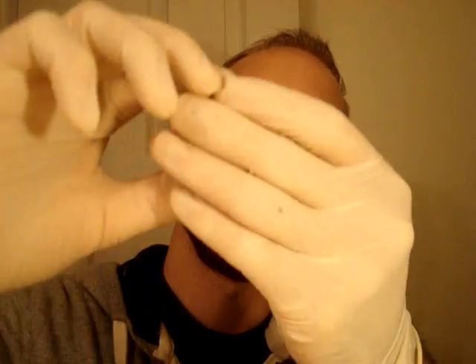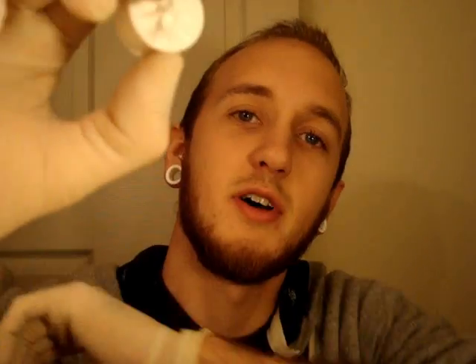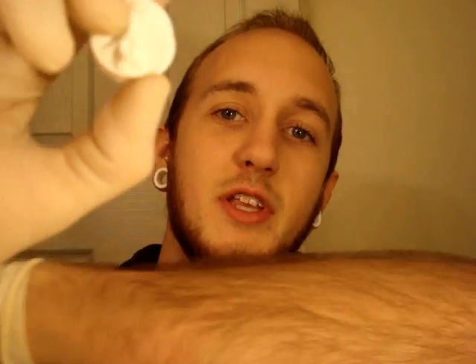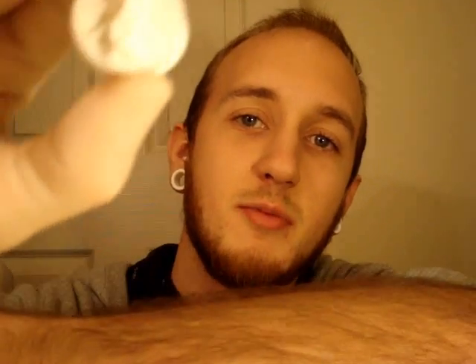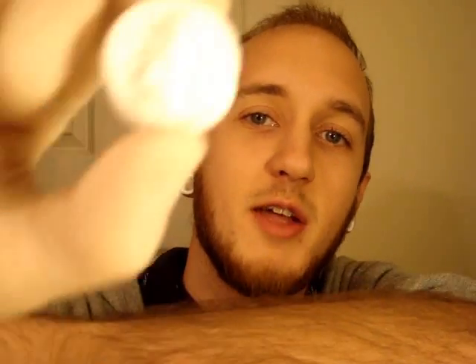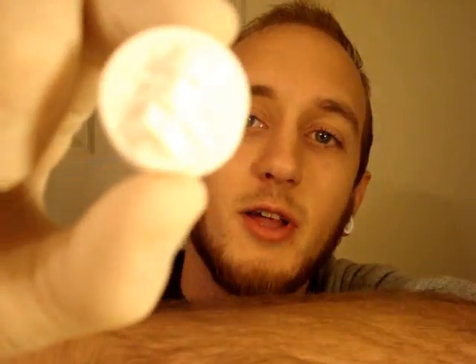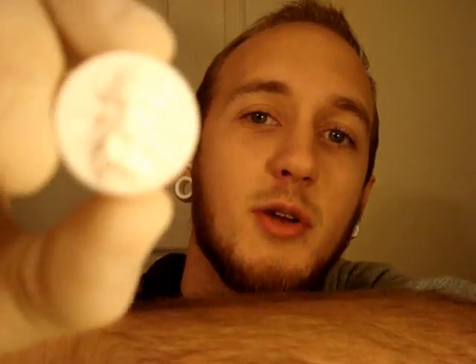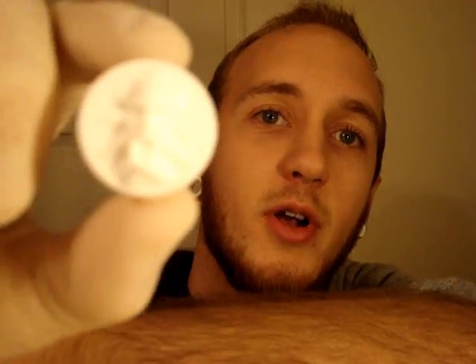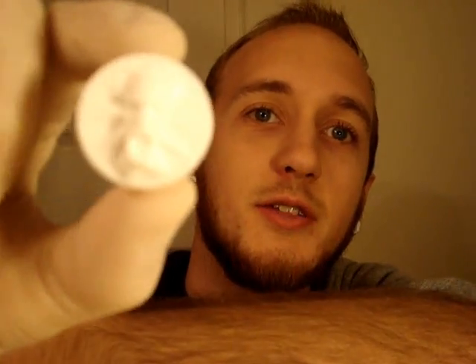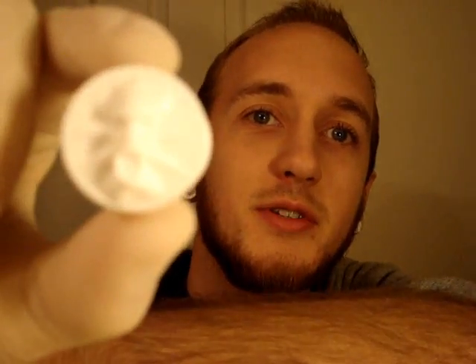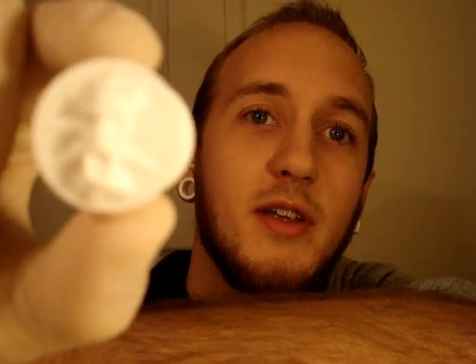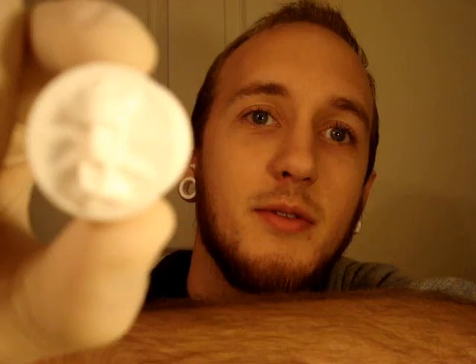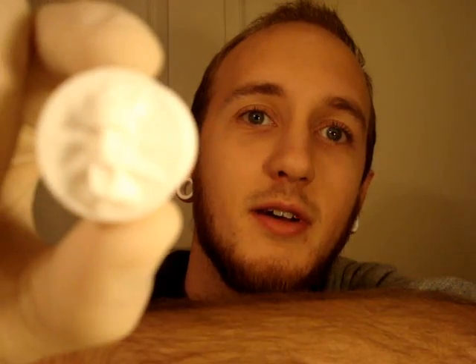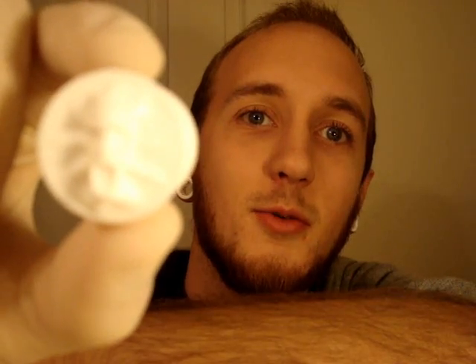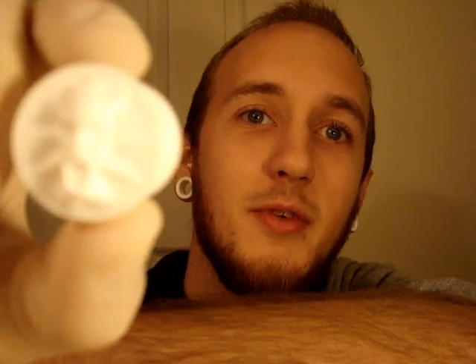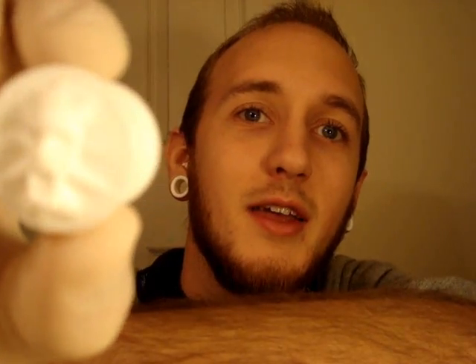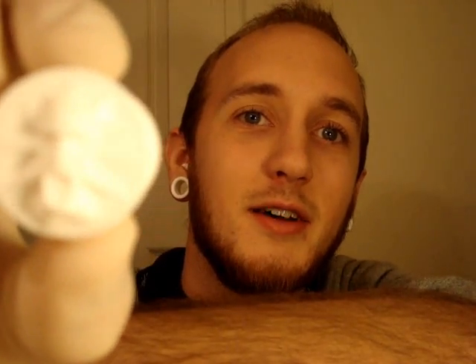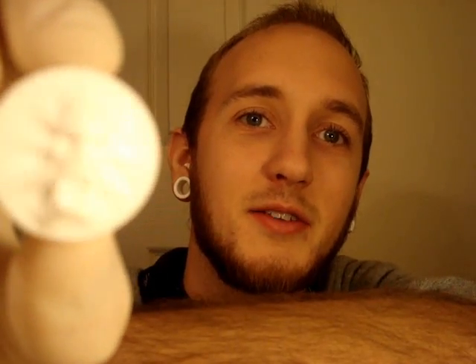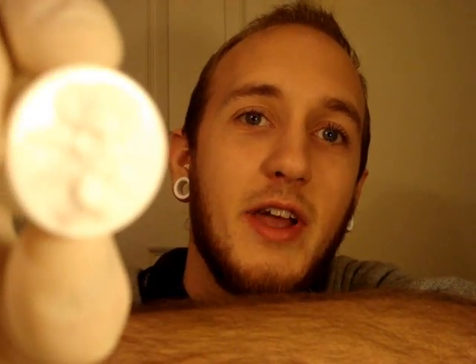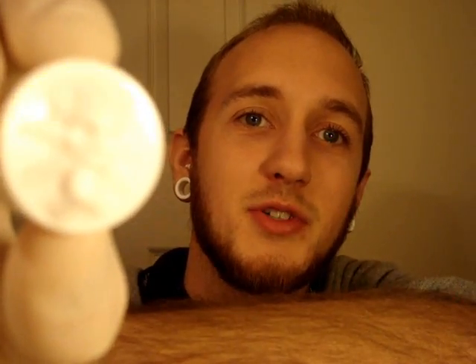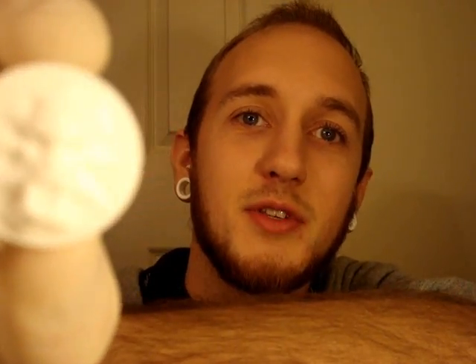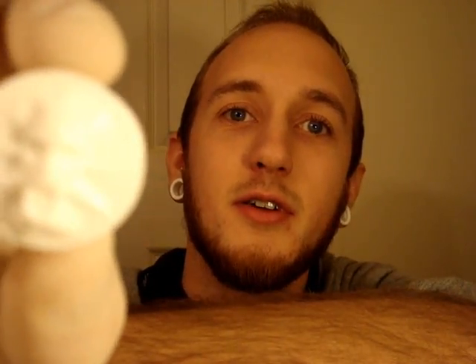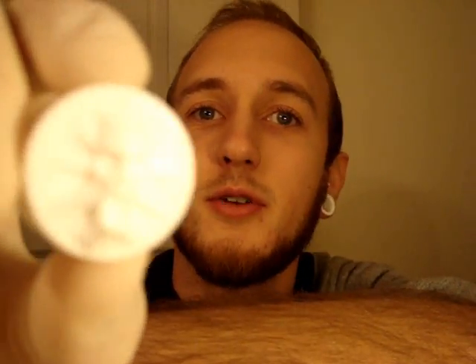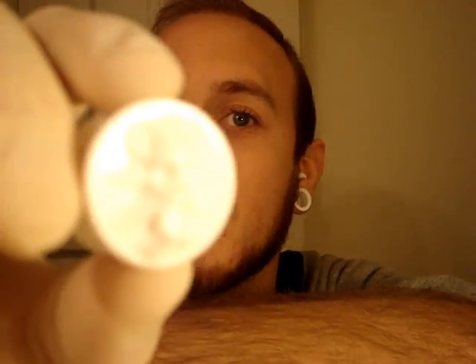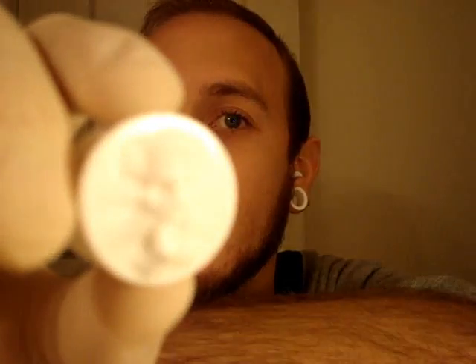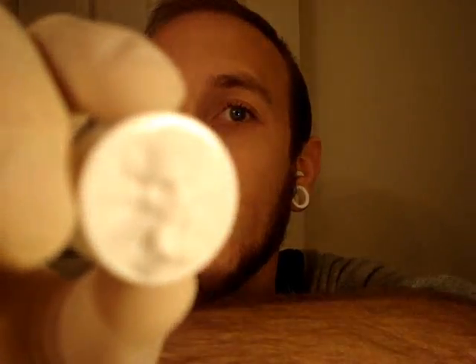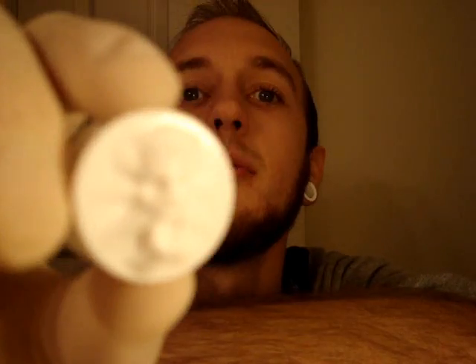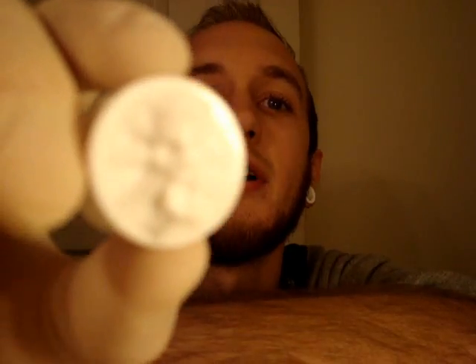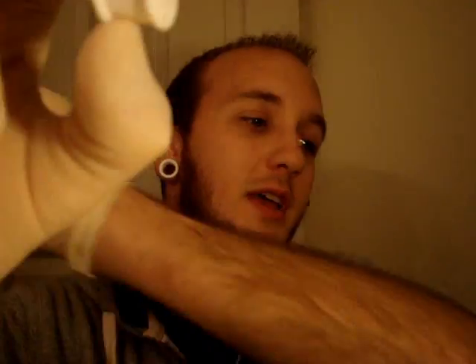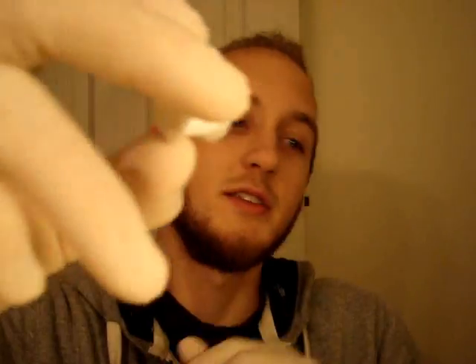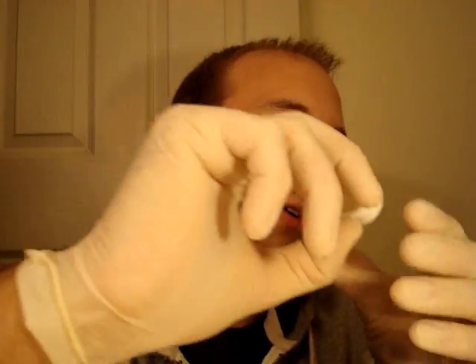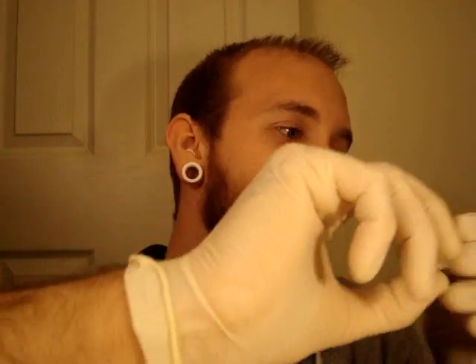These remind me of Nightmare on Elm Street where Freddy is pushing his face through the wall. It's got a face pushing through the silicone — I don't know if you can see it or not — but yeah, these are really cool.